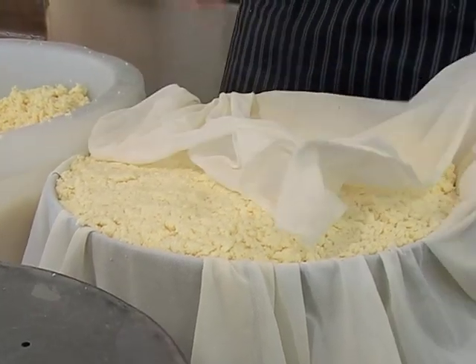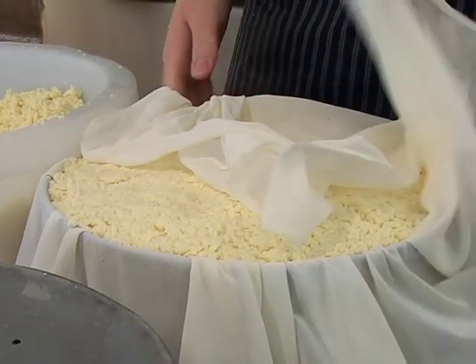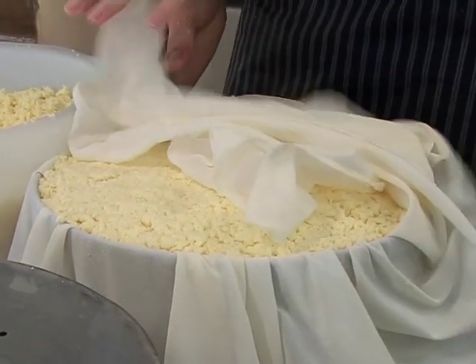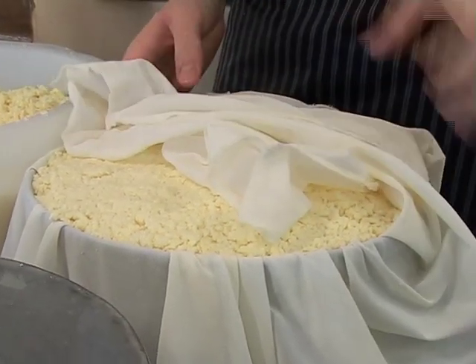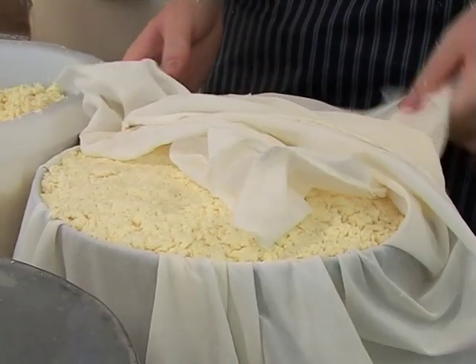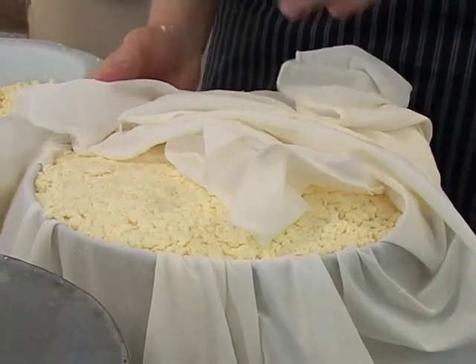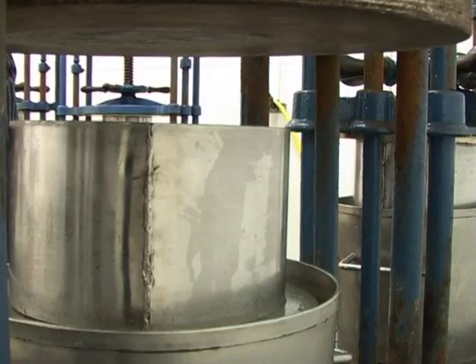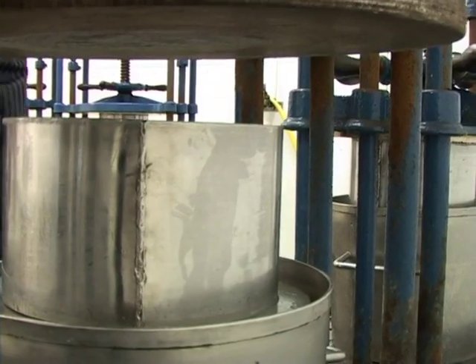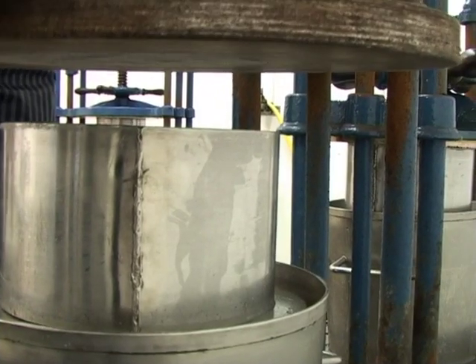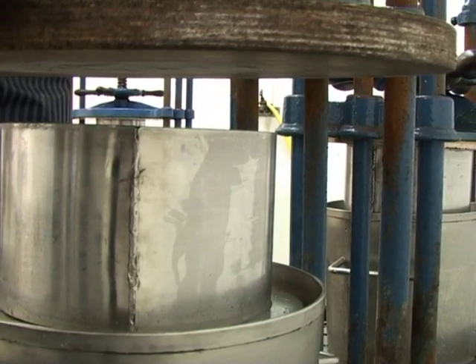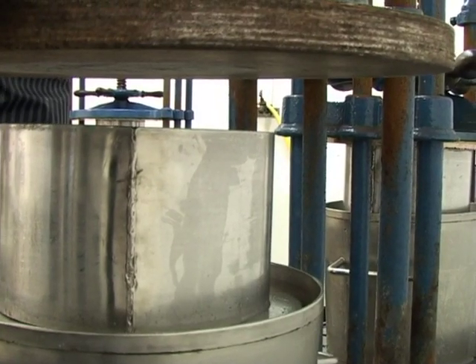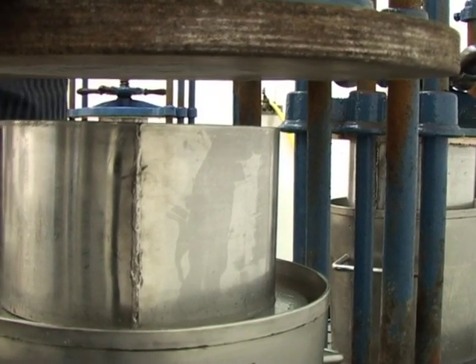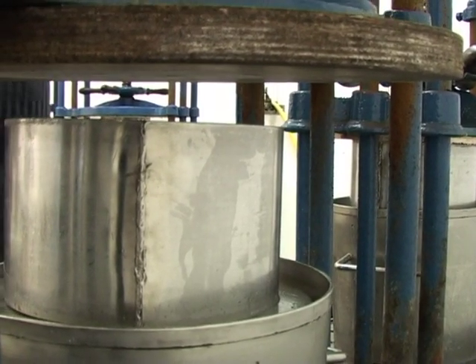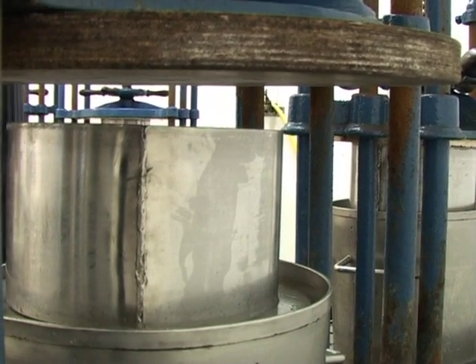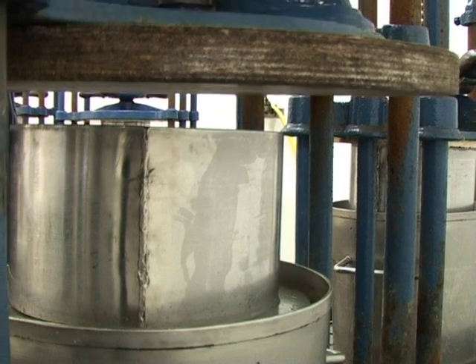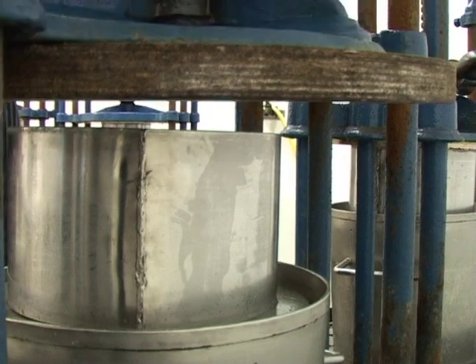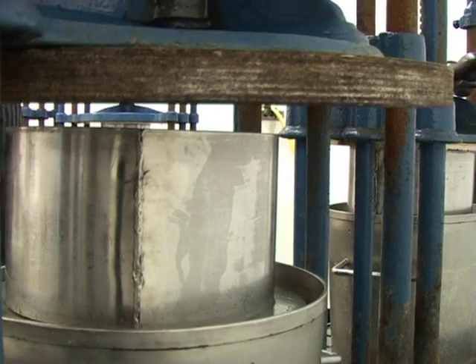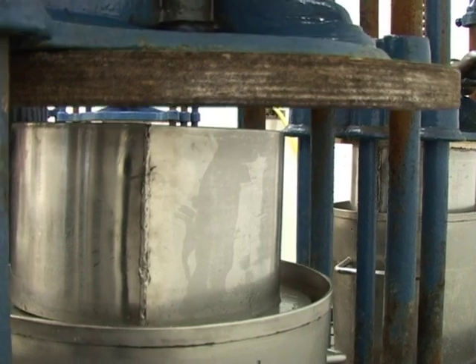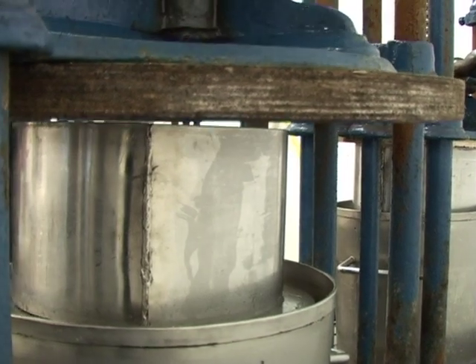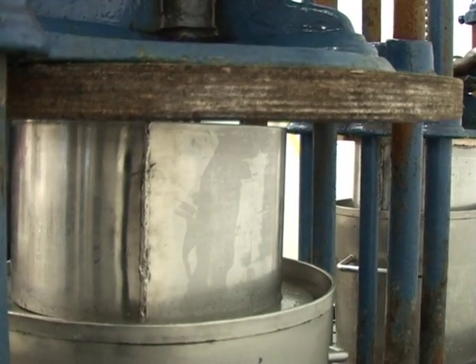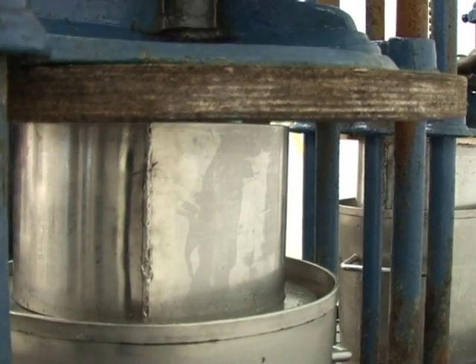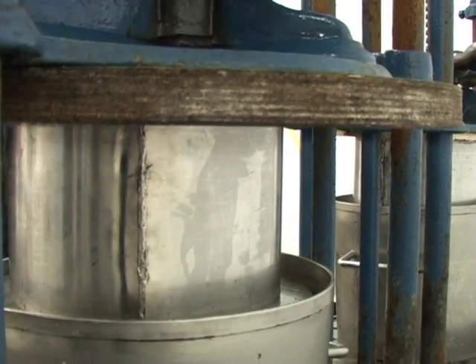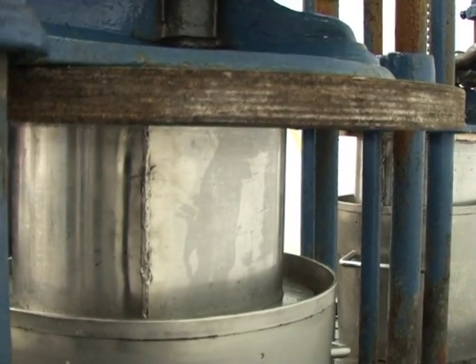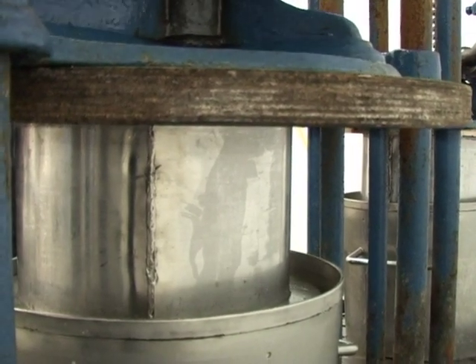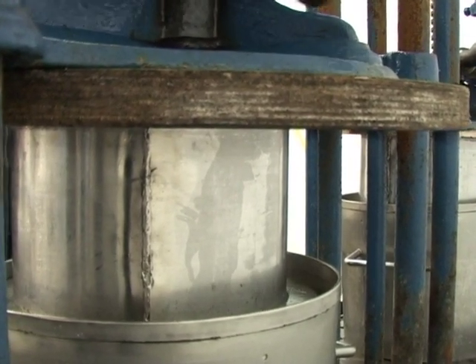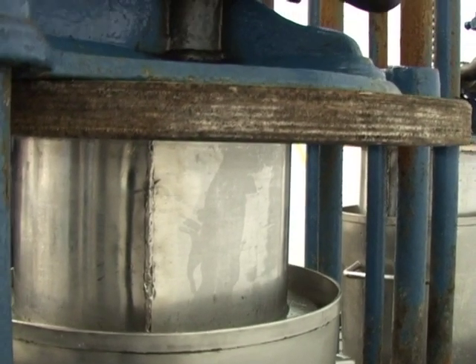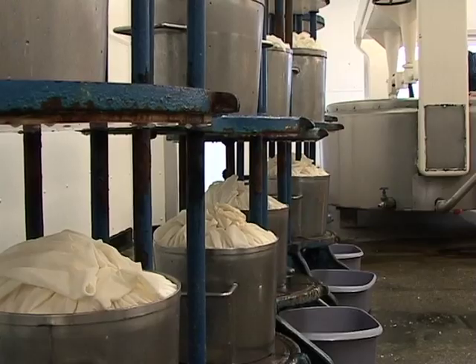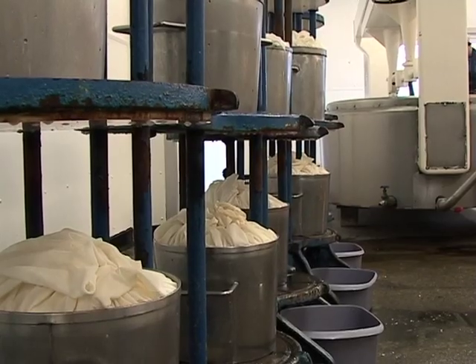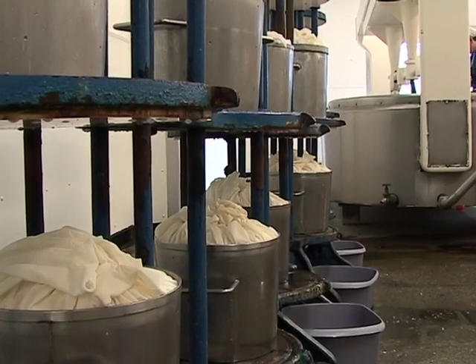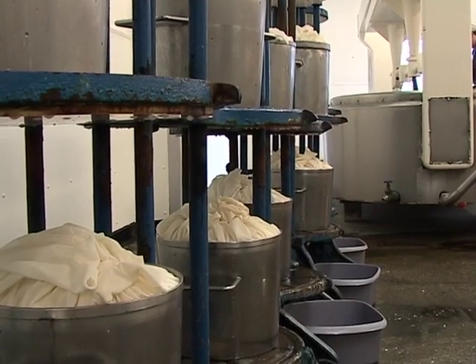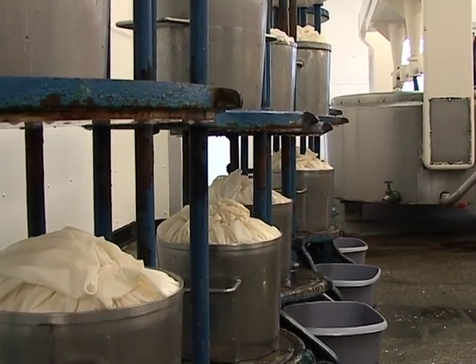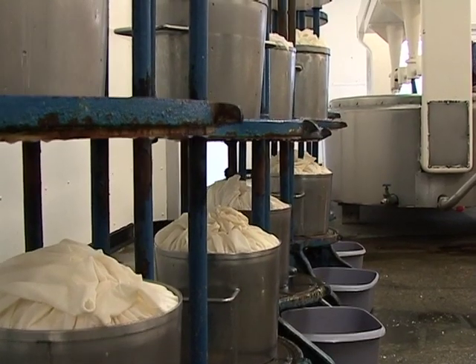What we do with this now is put it into the moulds — into the cheese moulds — and then the cheese presses, and then get pressed overnight.